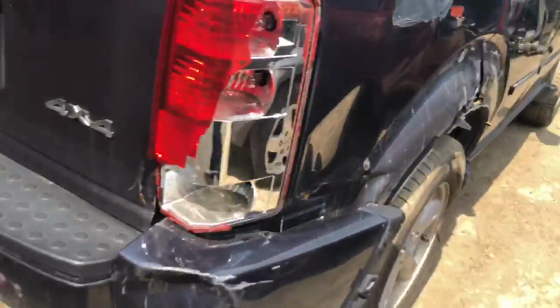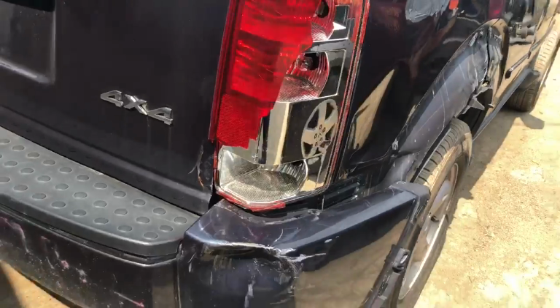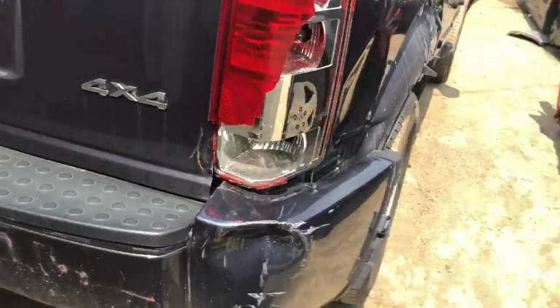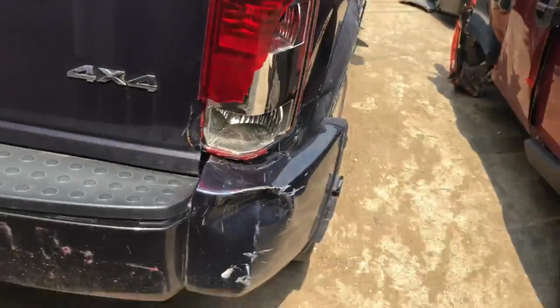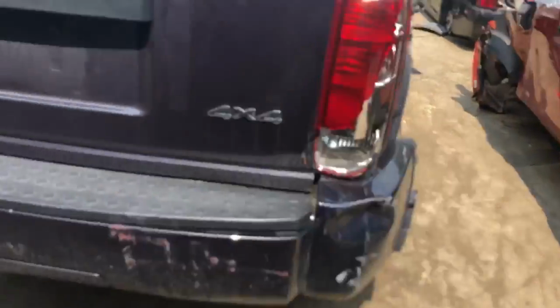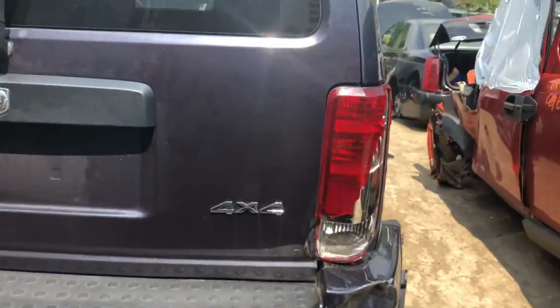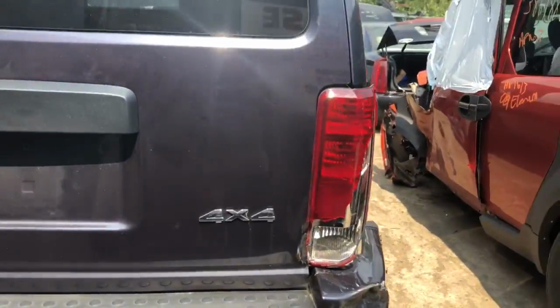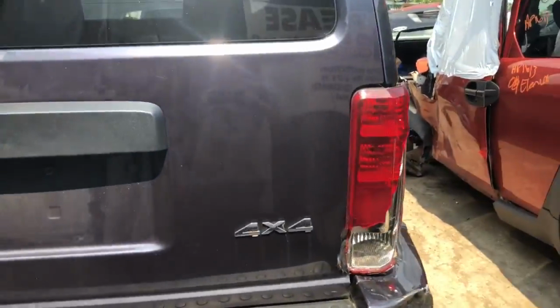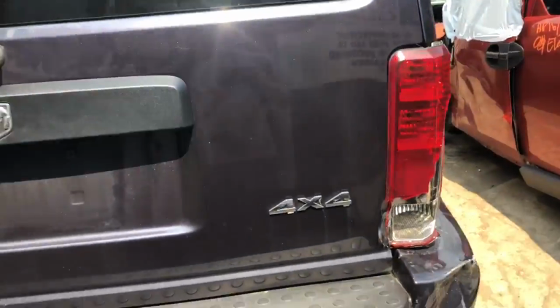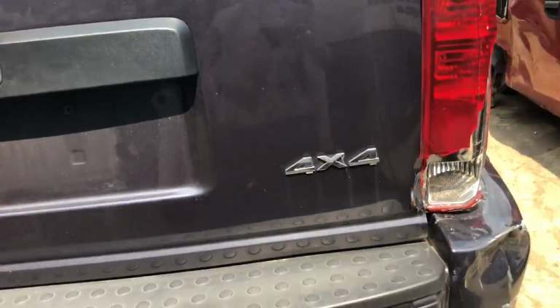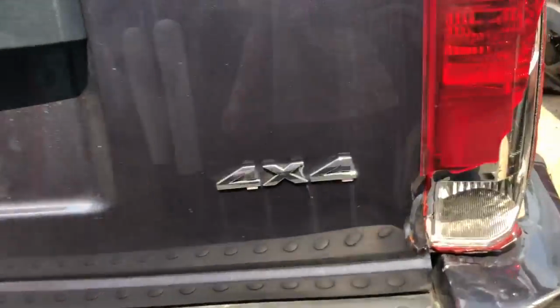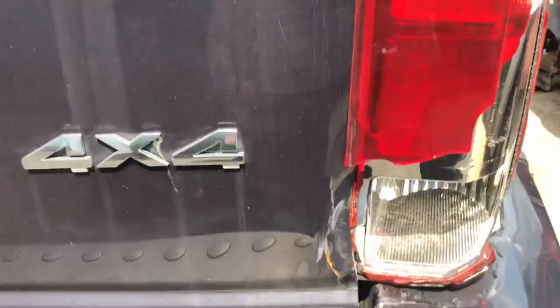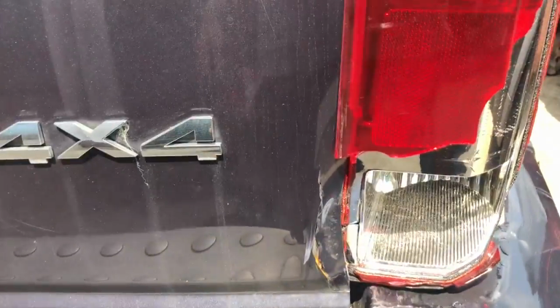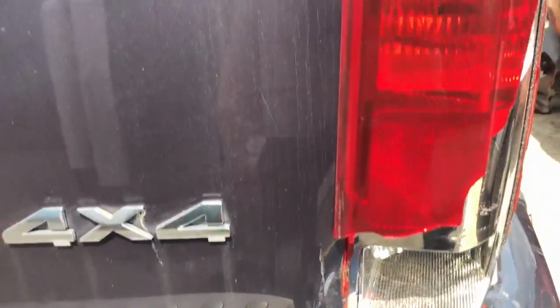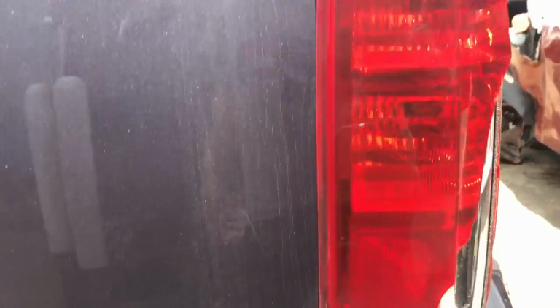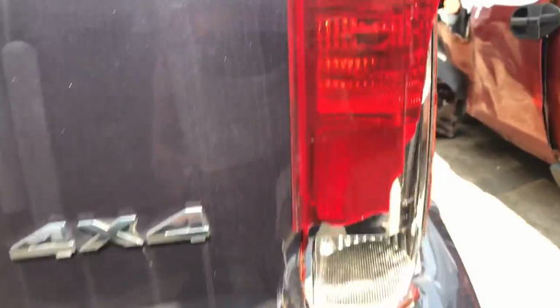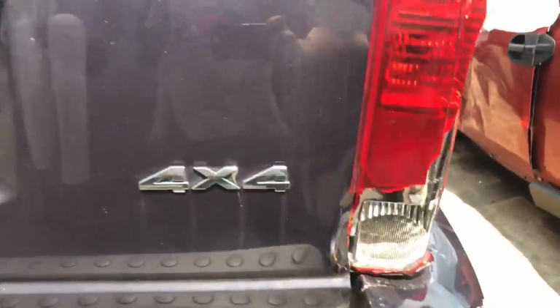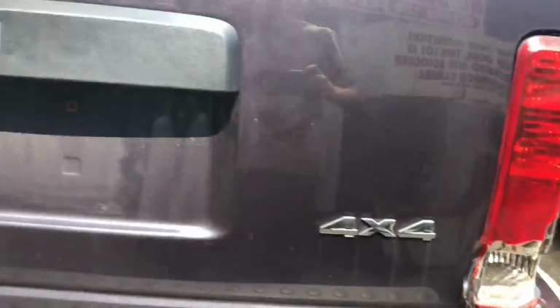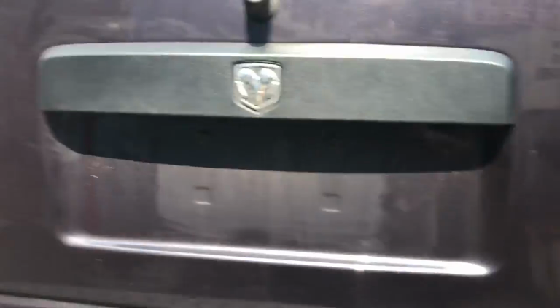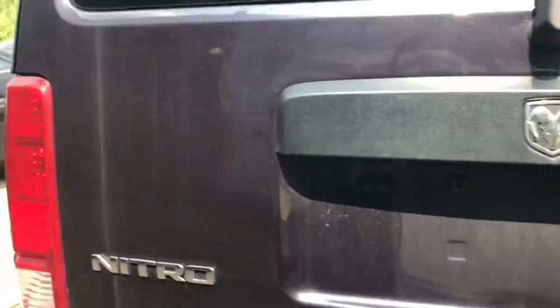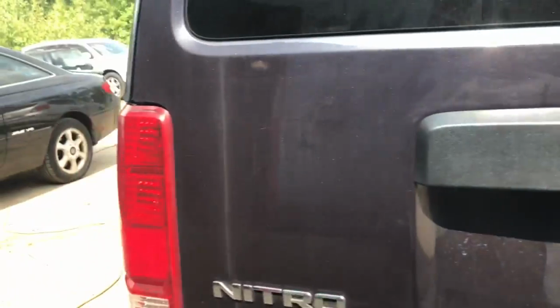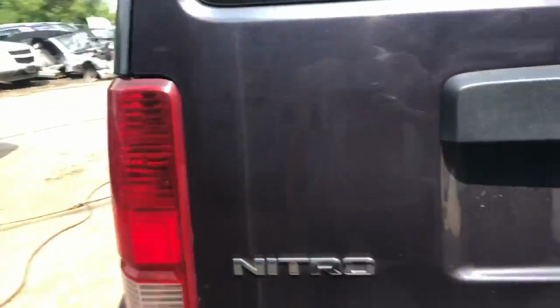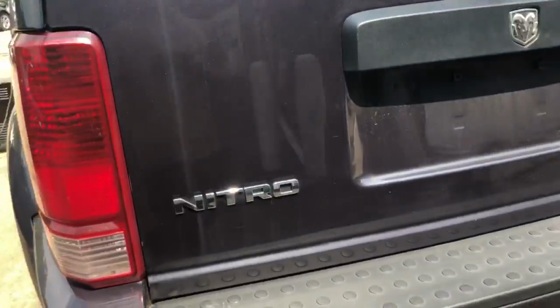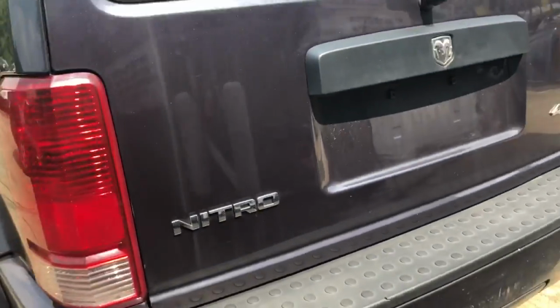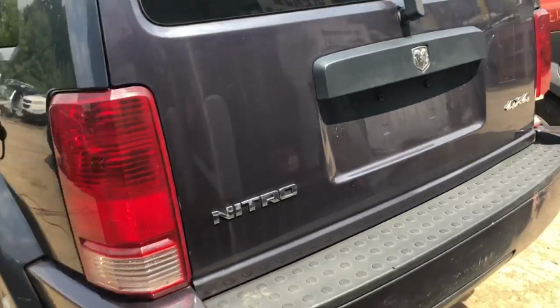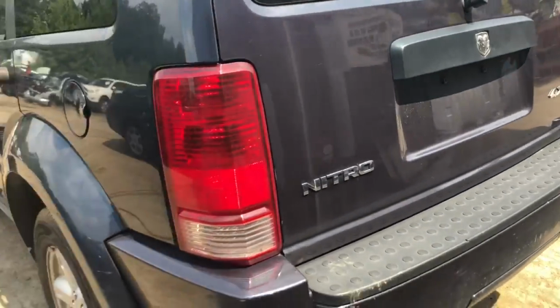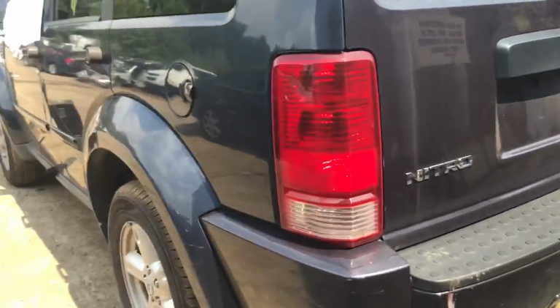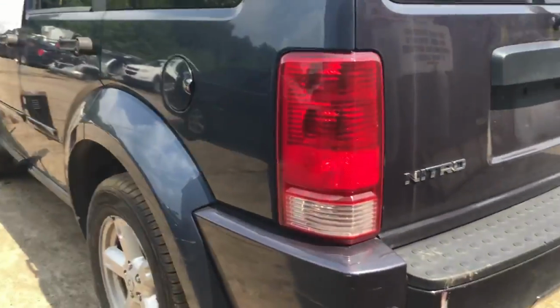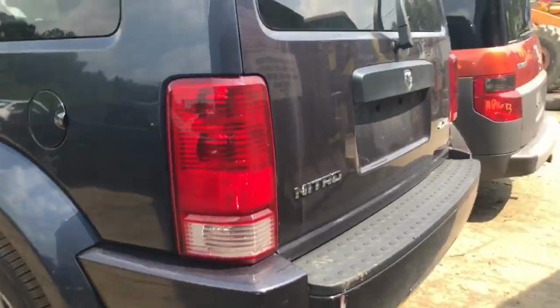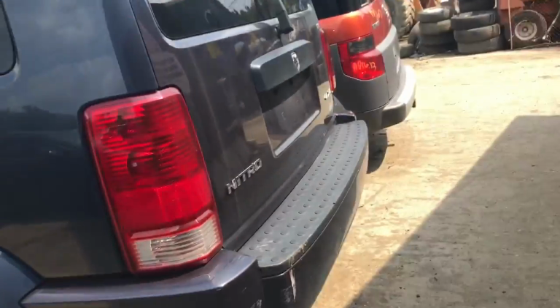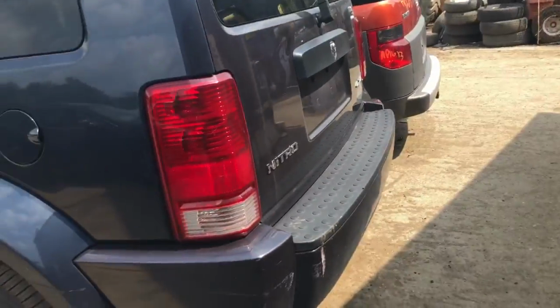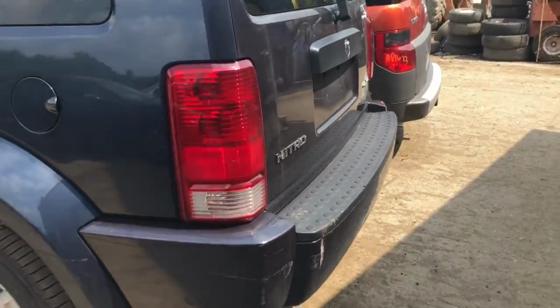Junk taillight. Junk rear bumper. Lid is creased in there — that doesn't look good. The taillight's cracked on the driver's side.